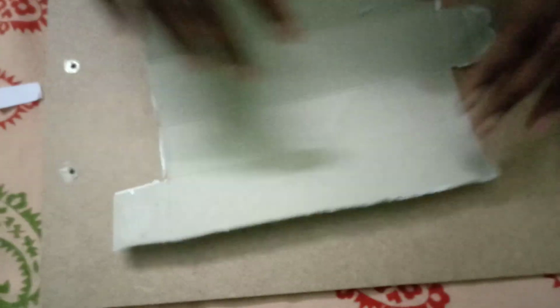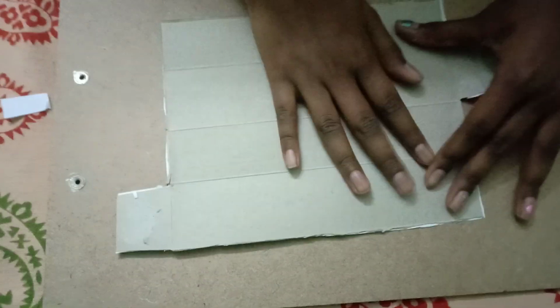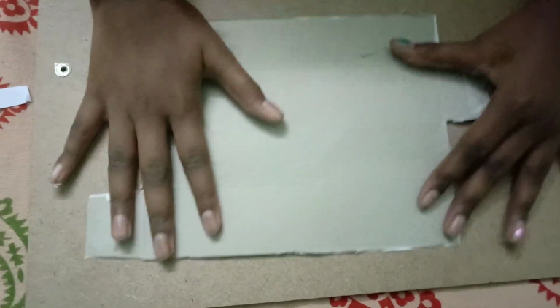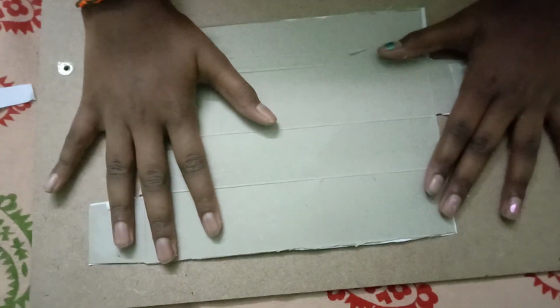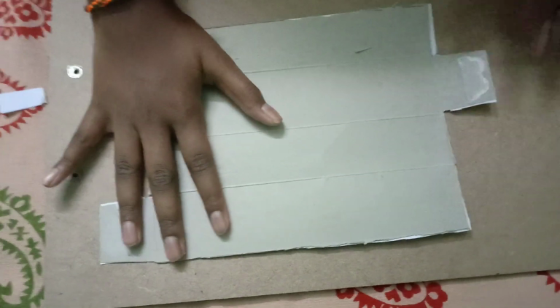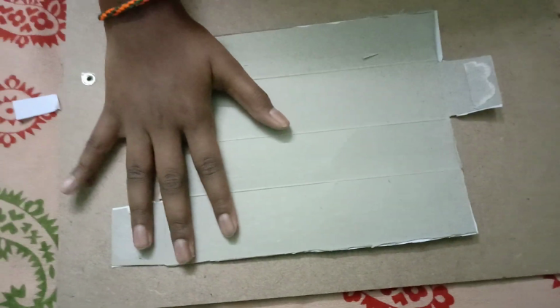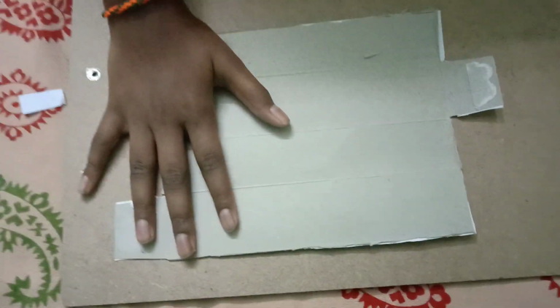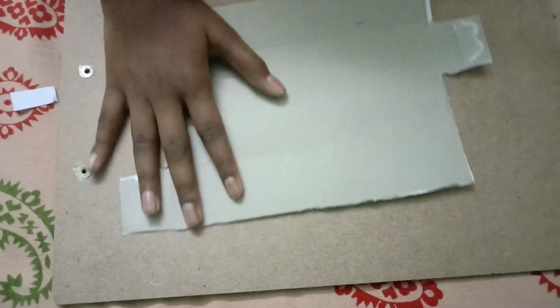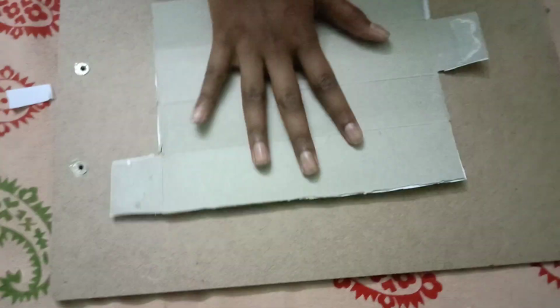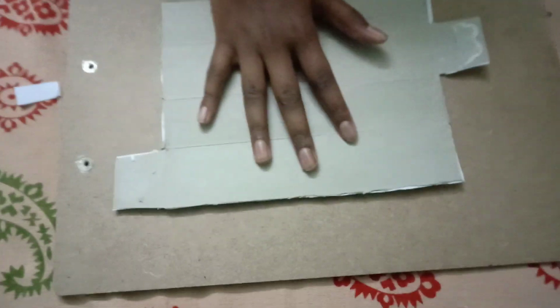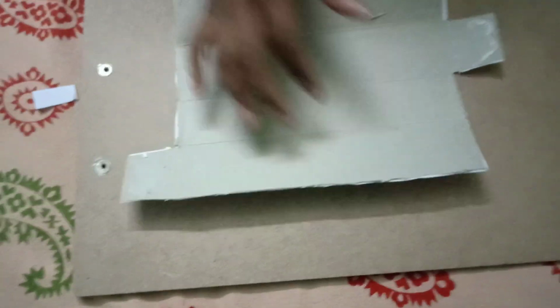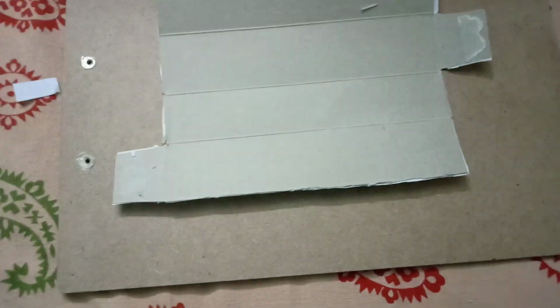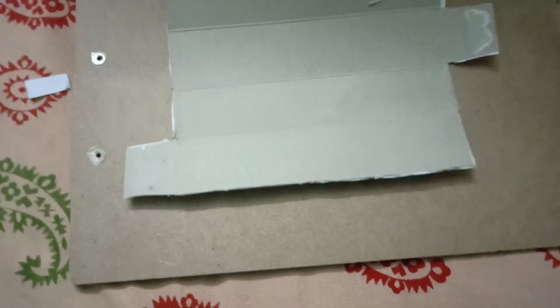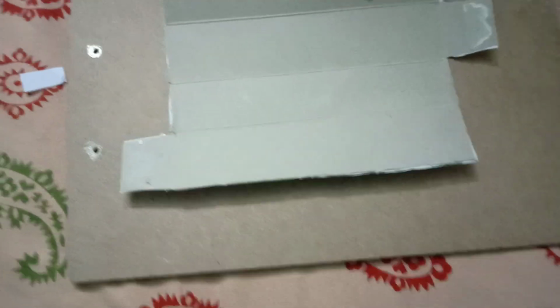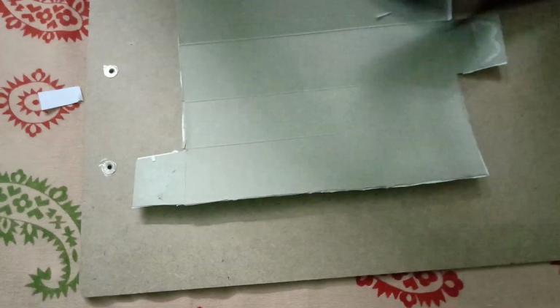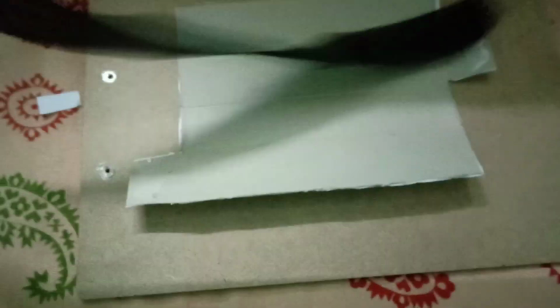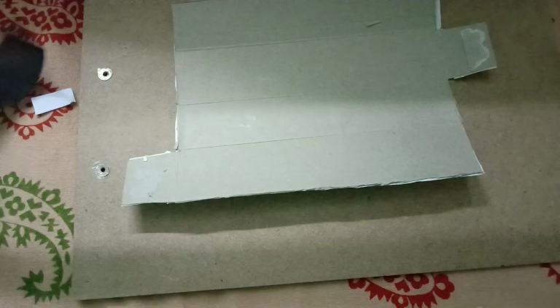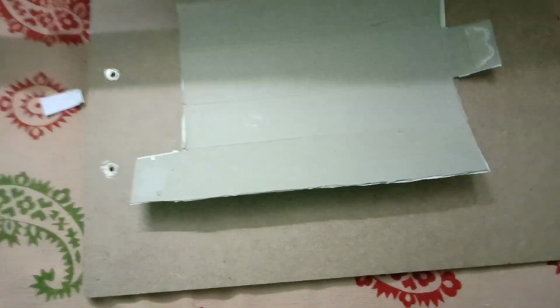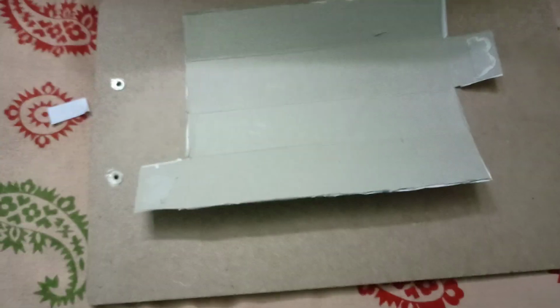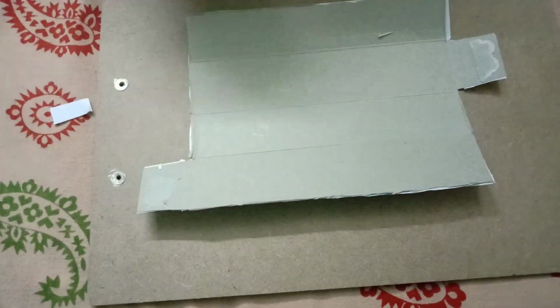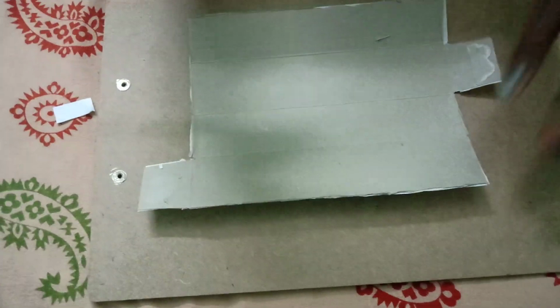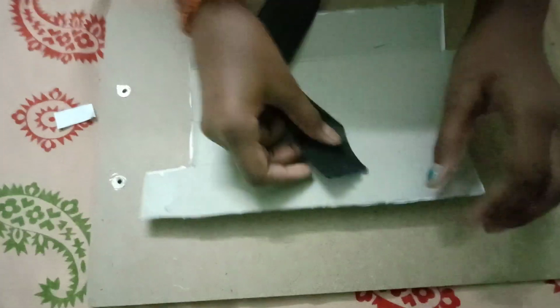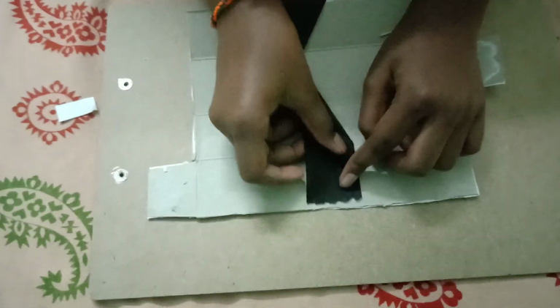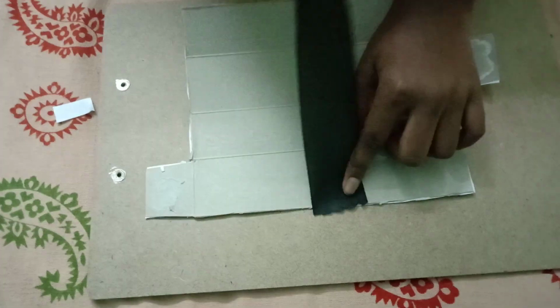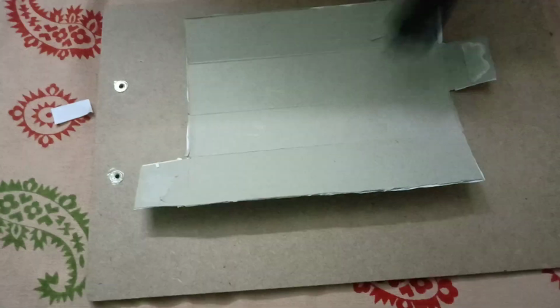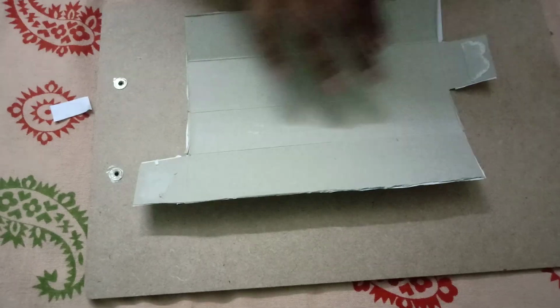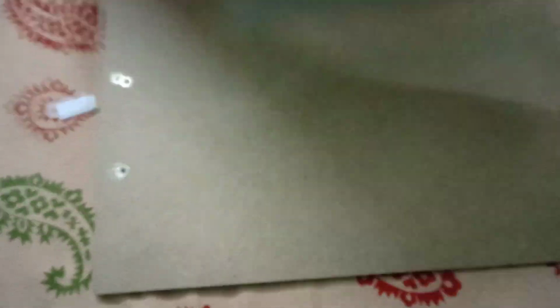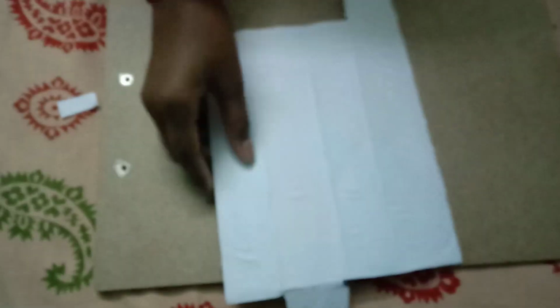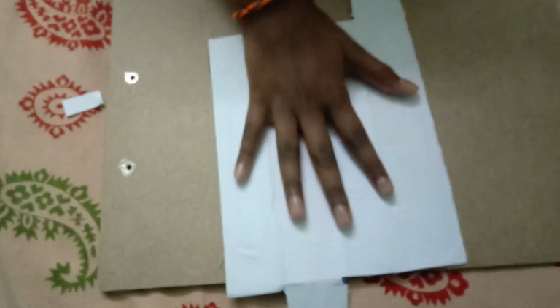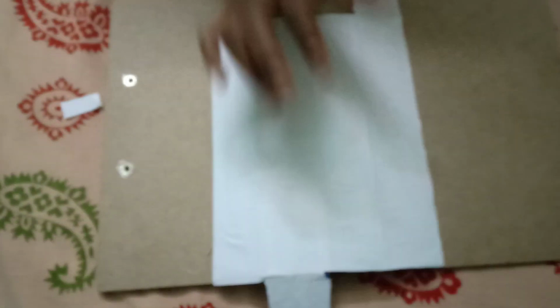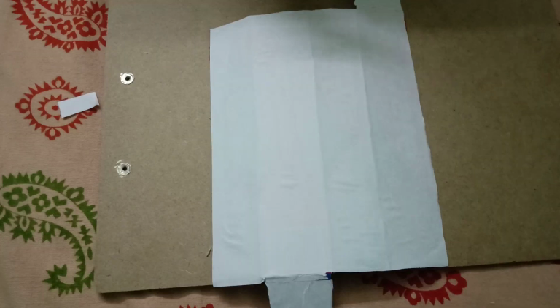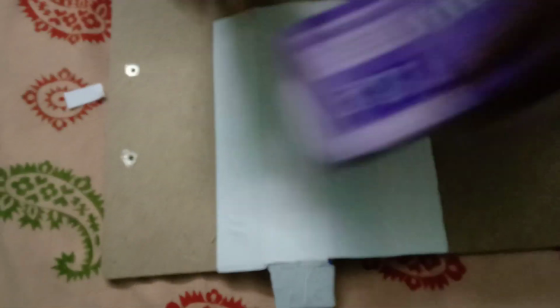Turn it over — no need to stick the A4 sheet on this side. Now we take the ribbon, but before that we'll turn it back like this and put some designs on it.